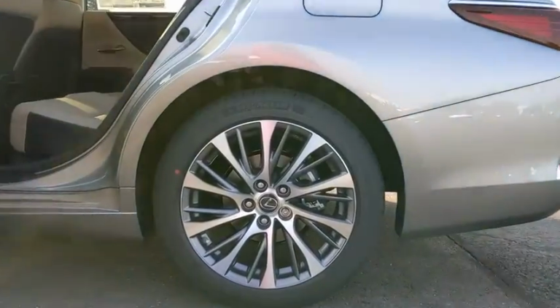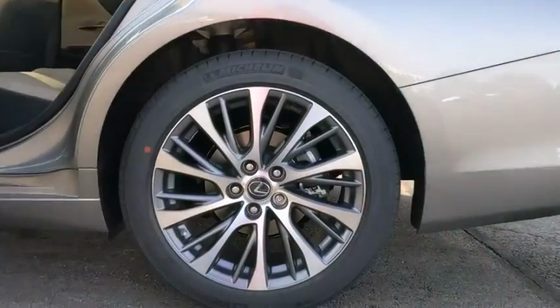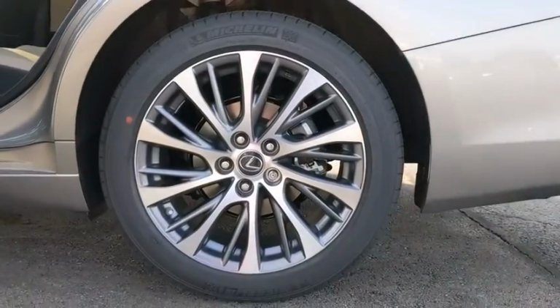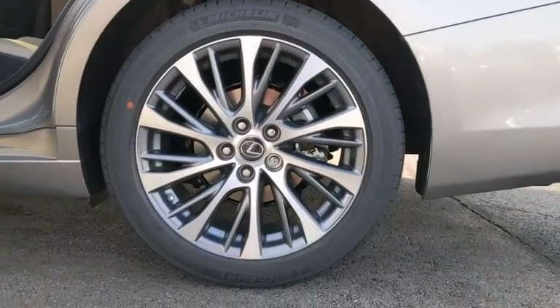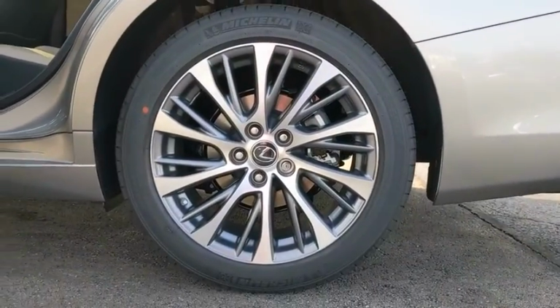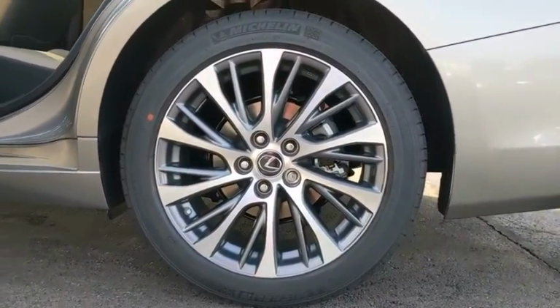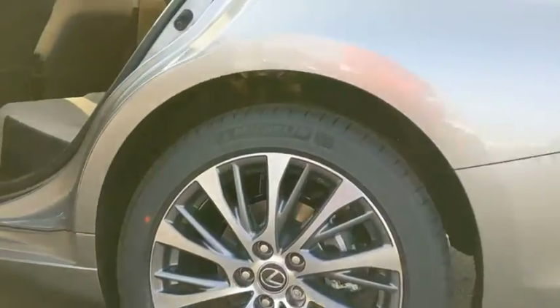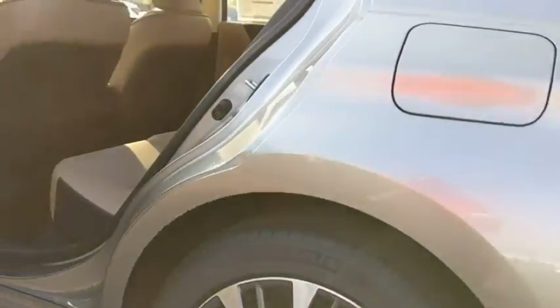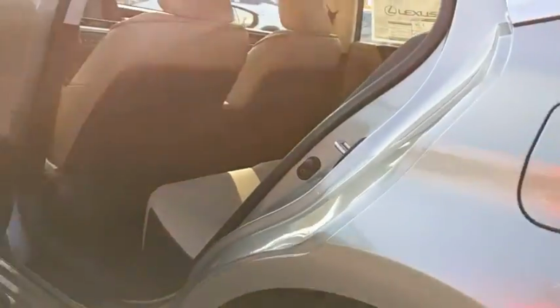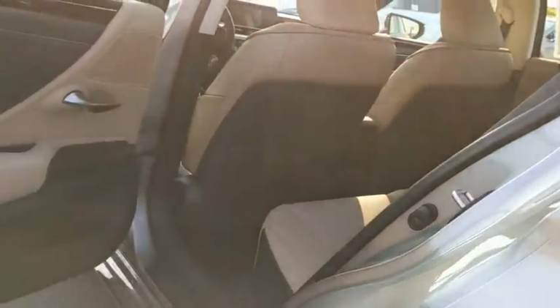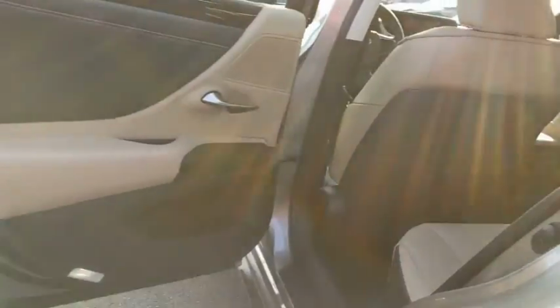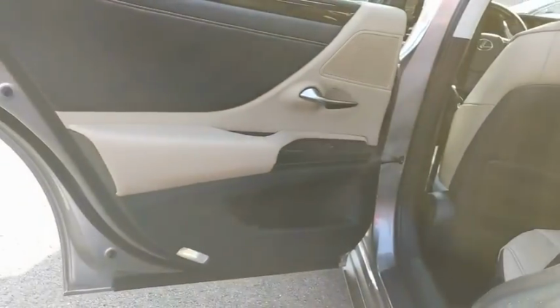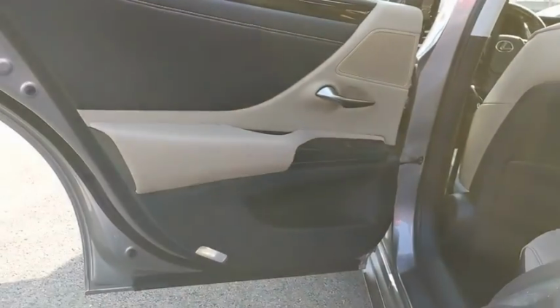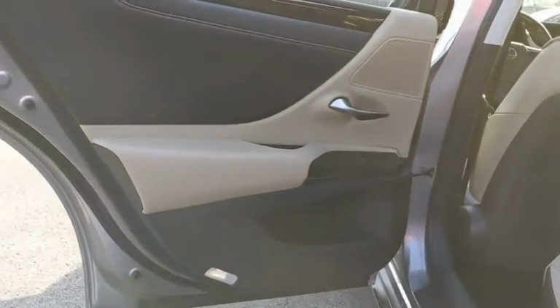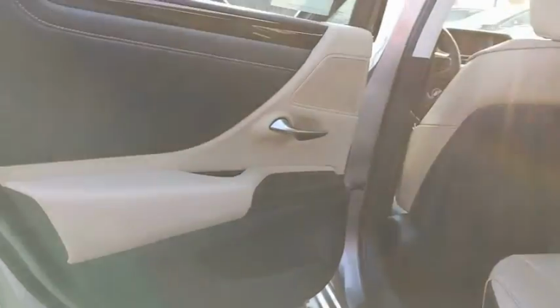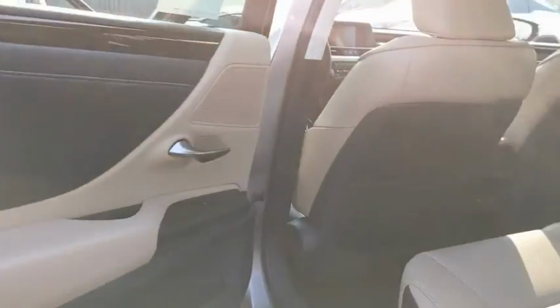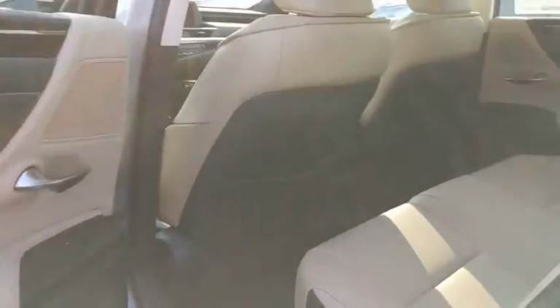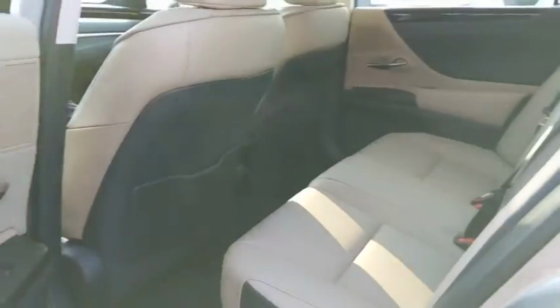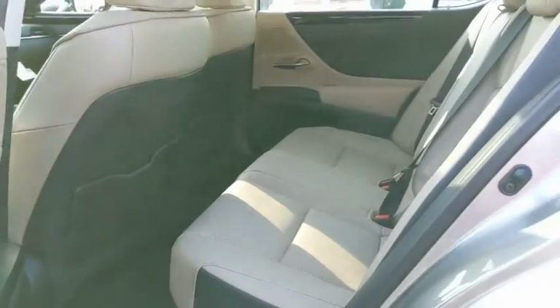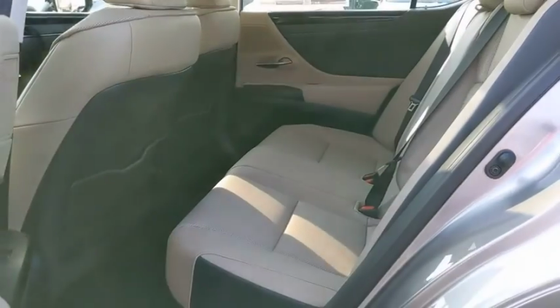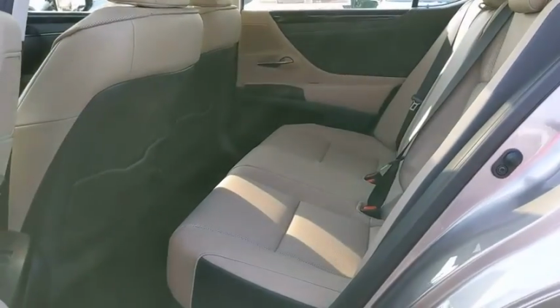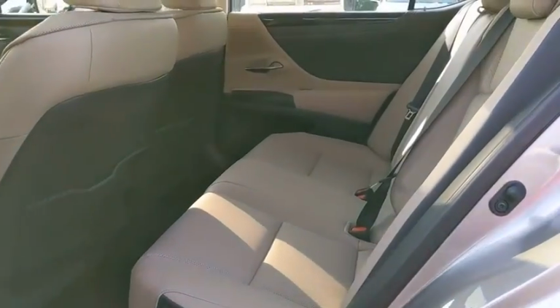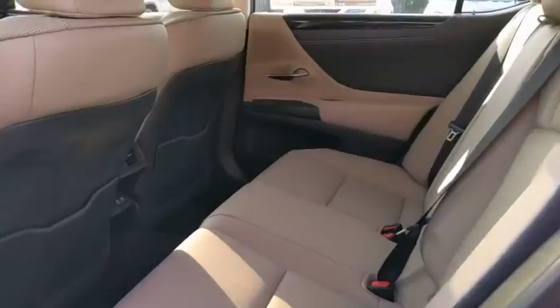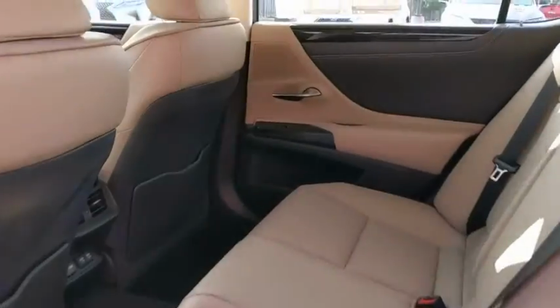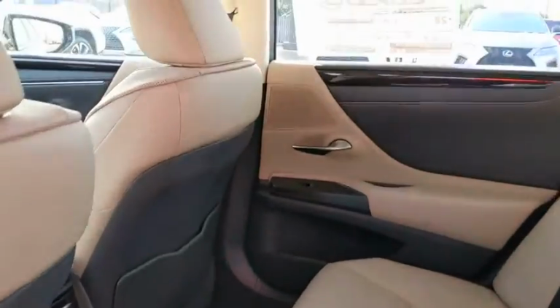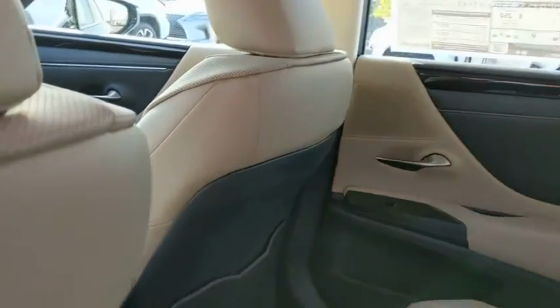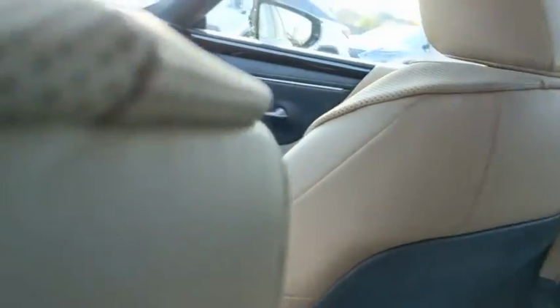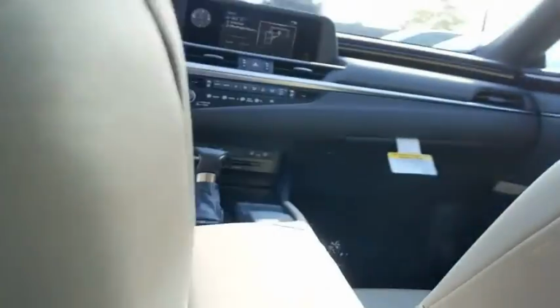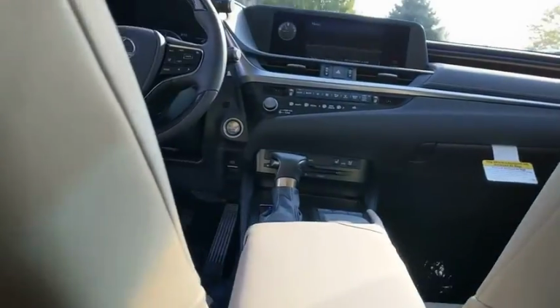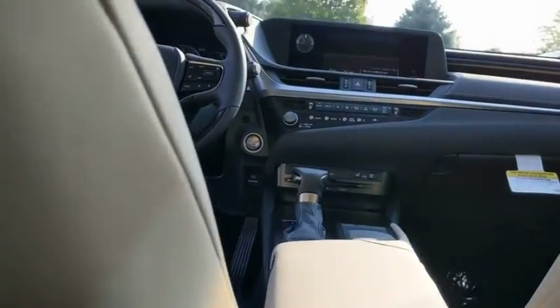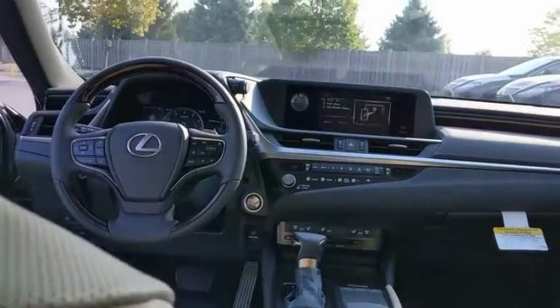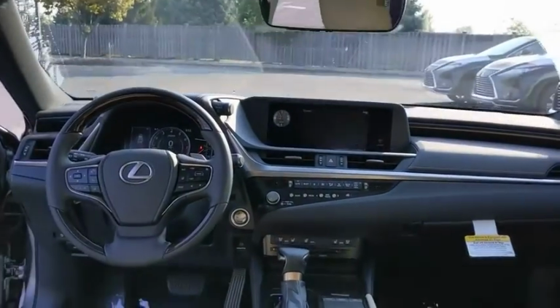Four-wheel disc brakes, auto-dimming rear-view mirror, cruise control, rear defrost, AM-FM stereo radio, universal garage door opener, climate control, CD player, and passenger airbag.